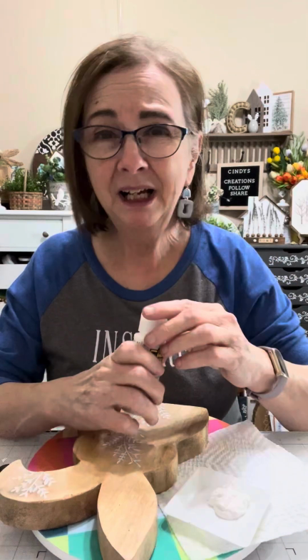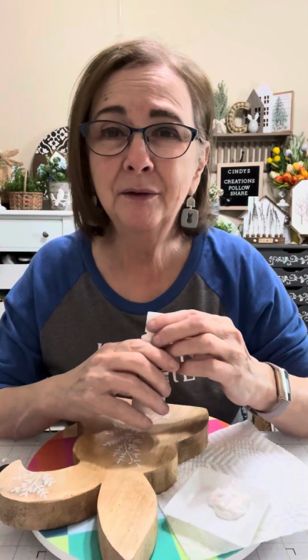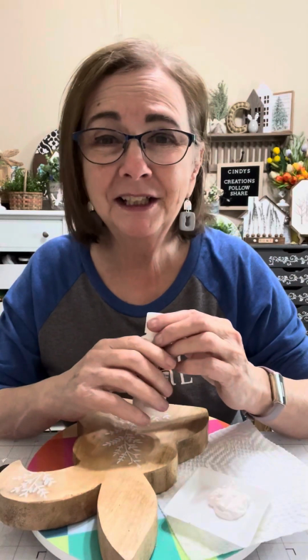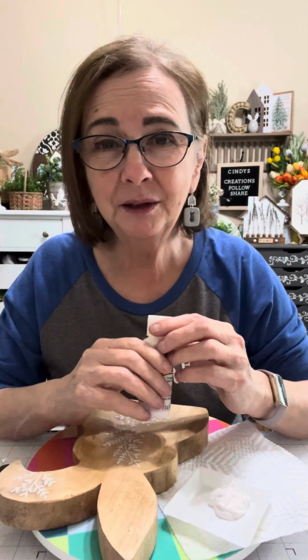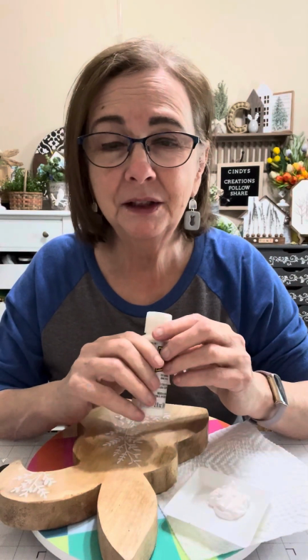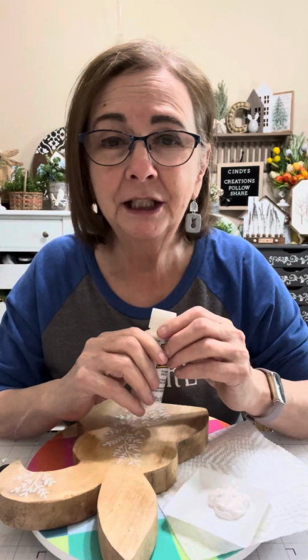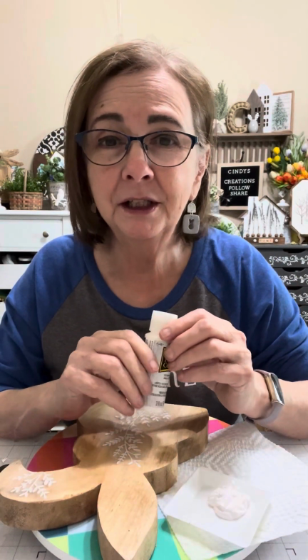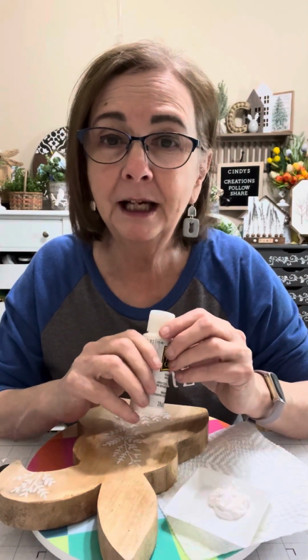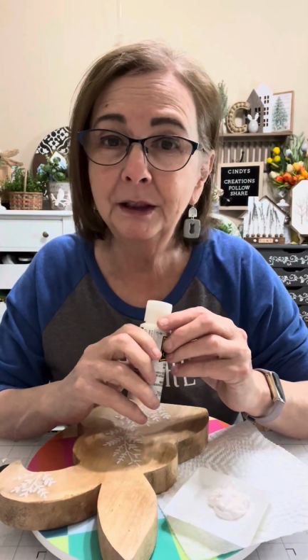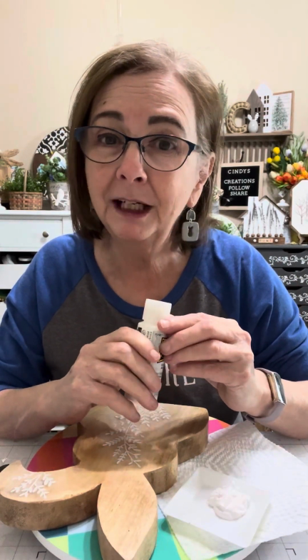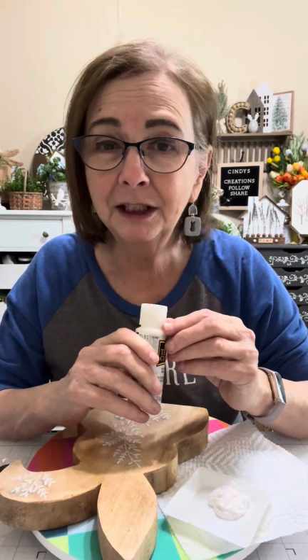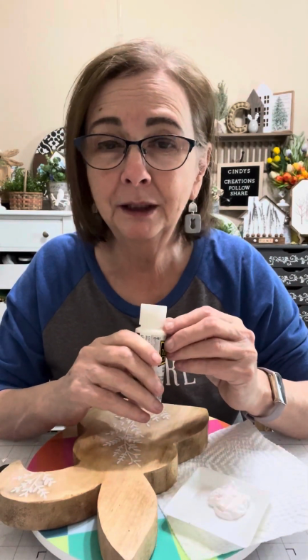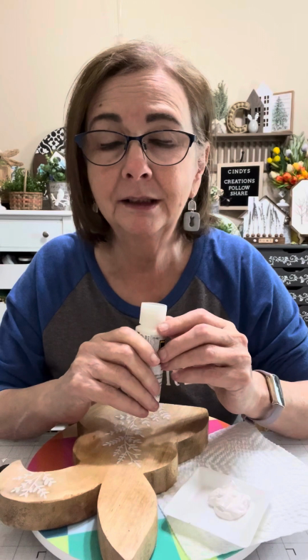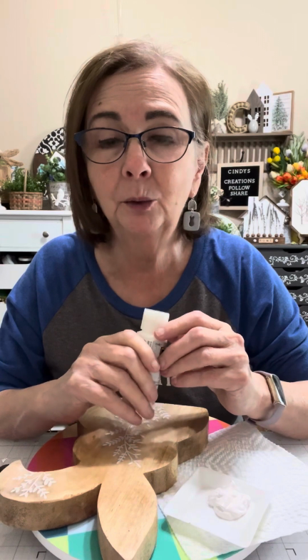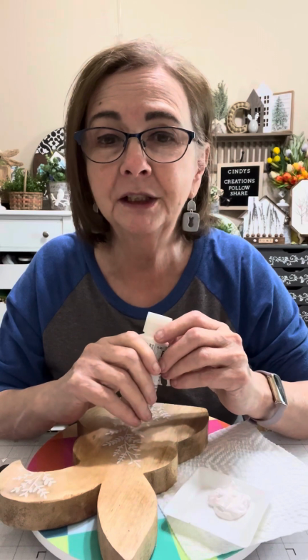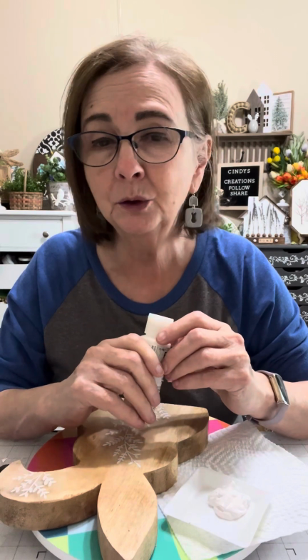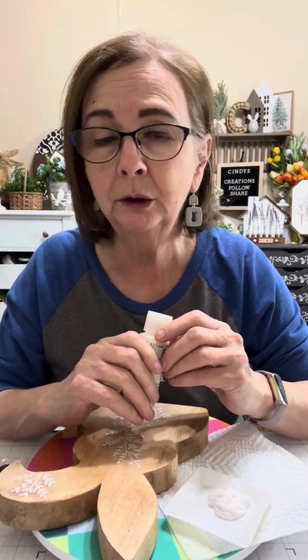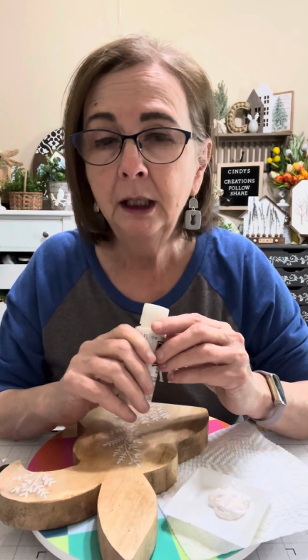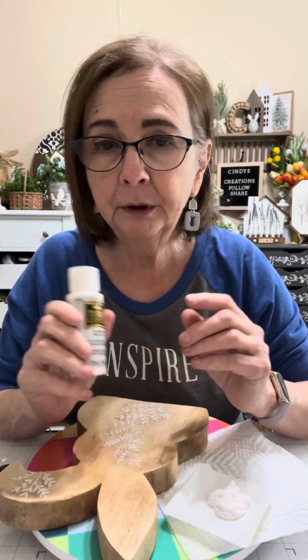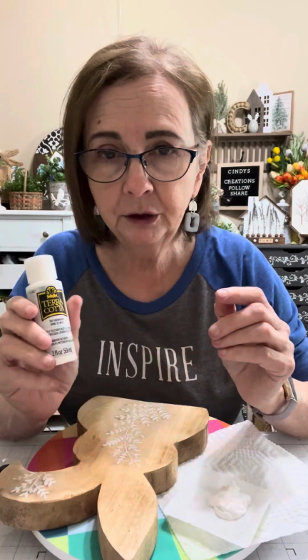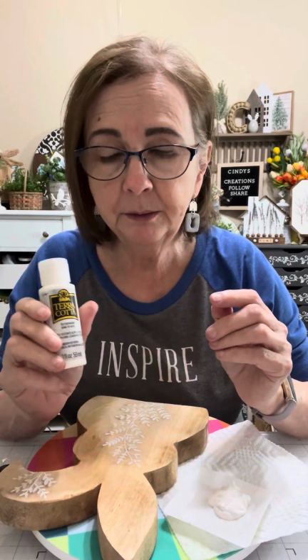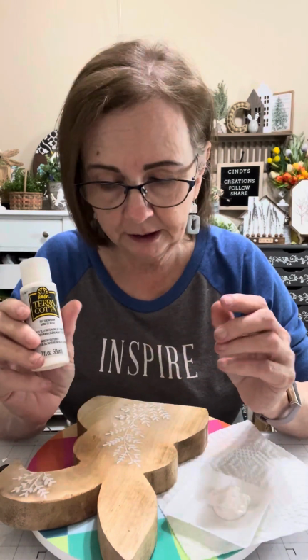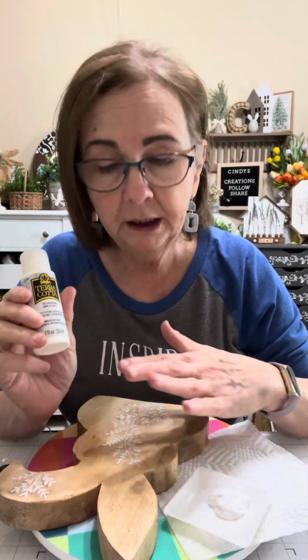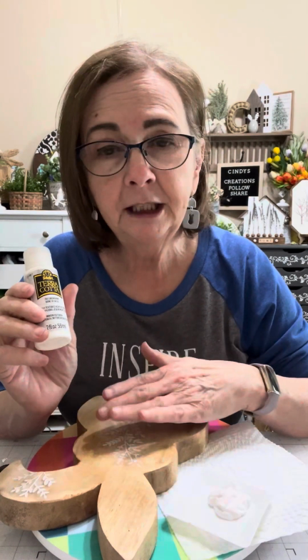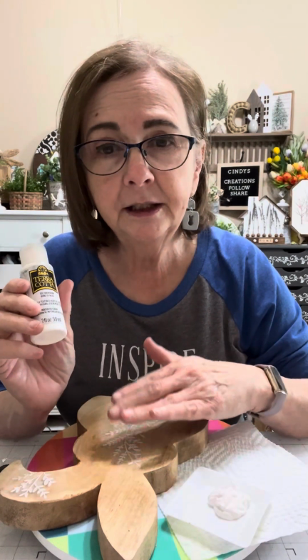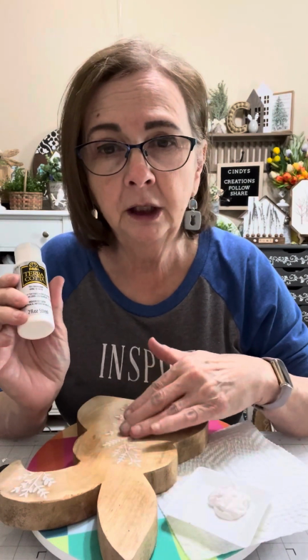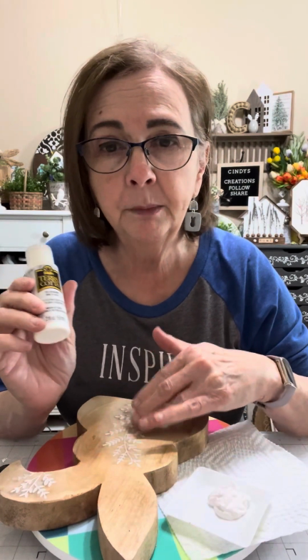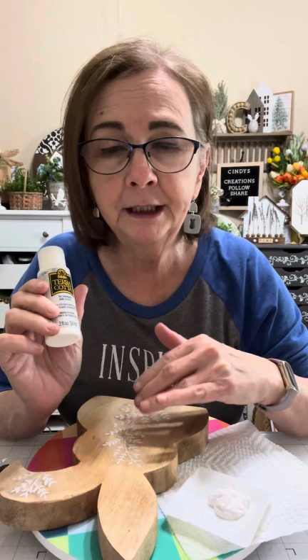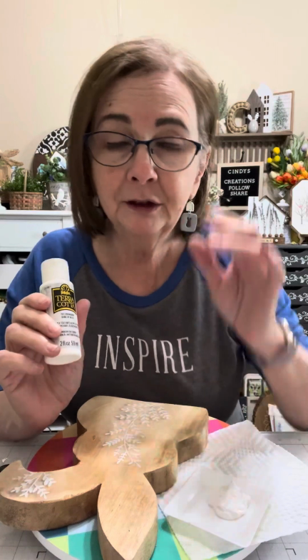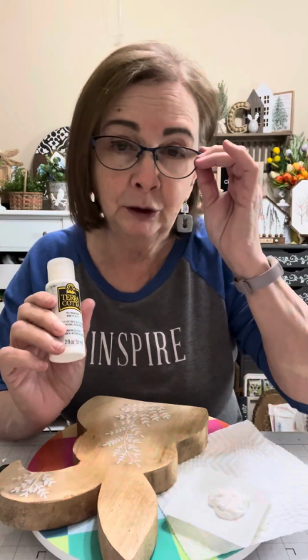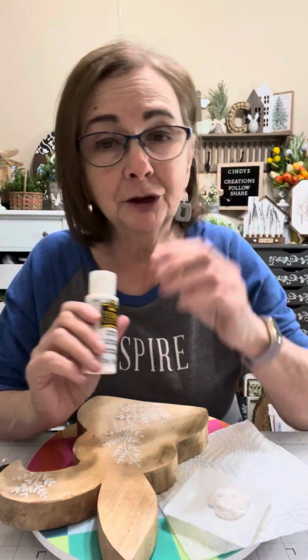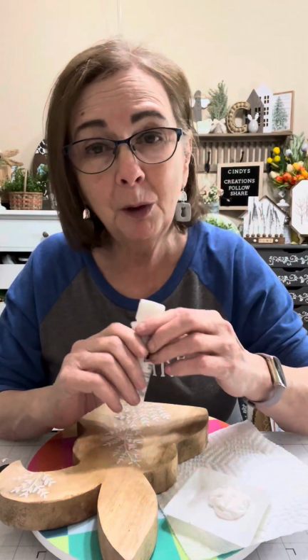Hi everybody, it's Cindy with Cindy's Creations. Happy Friday, or whatever day that you're watching this tutorial. I'm going to be doing some techniques on this bunny here because I know Easter is tomorrow.